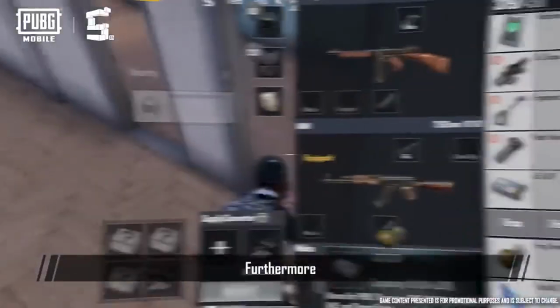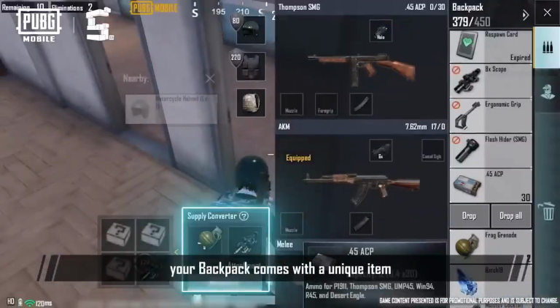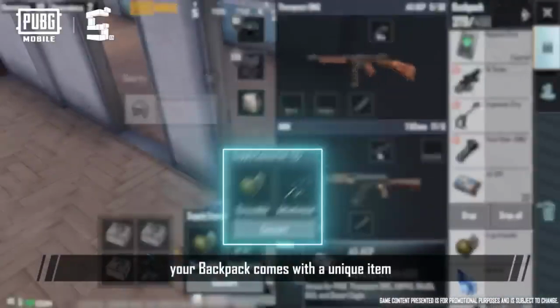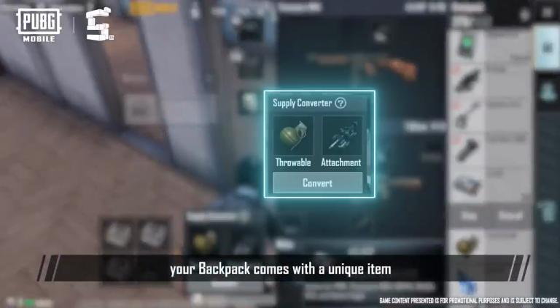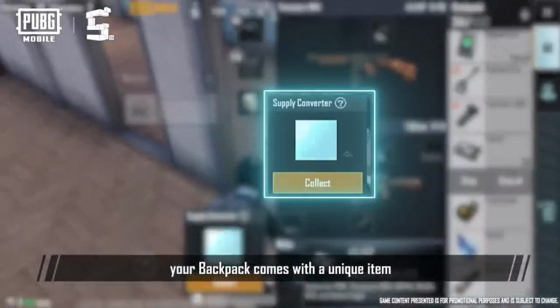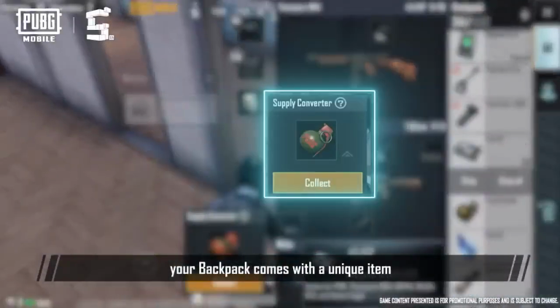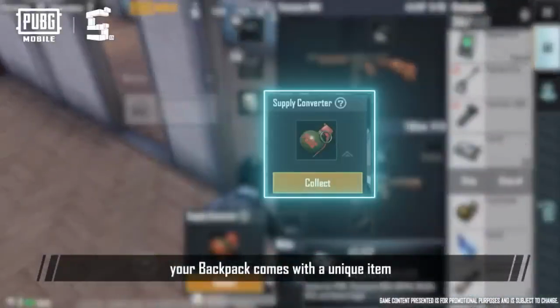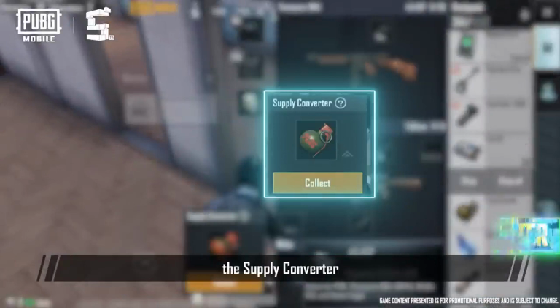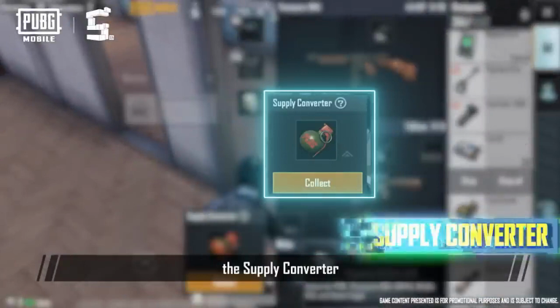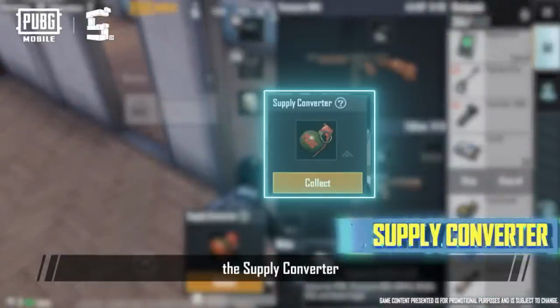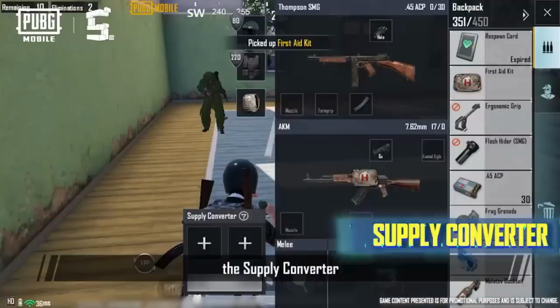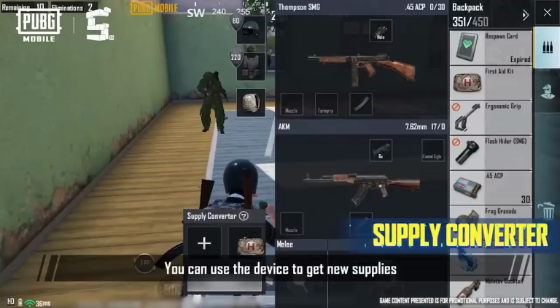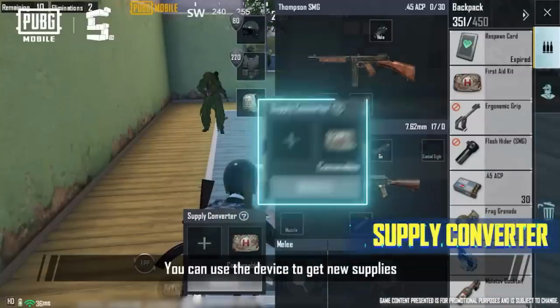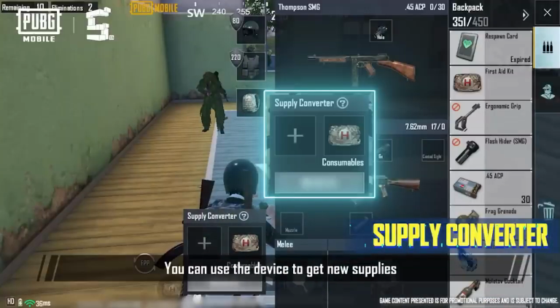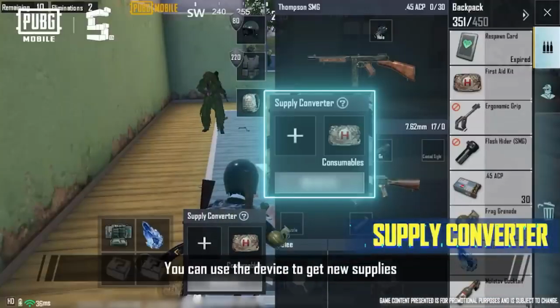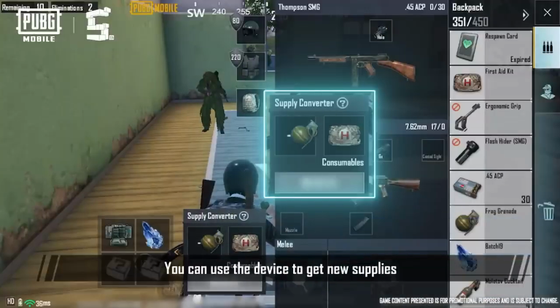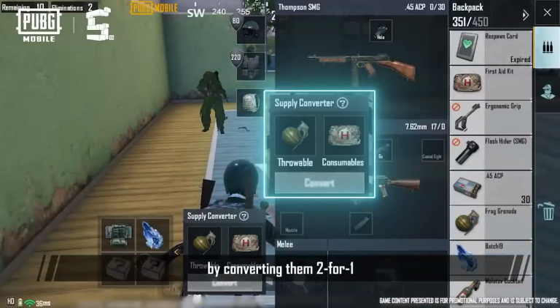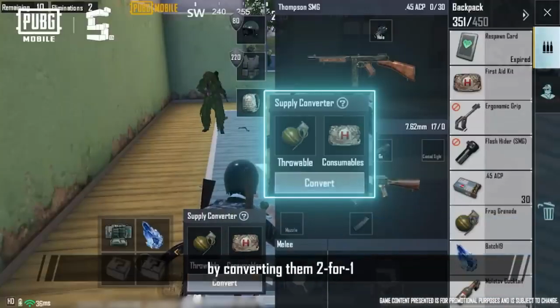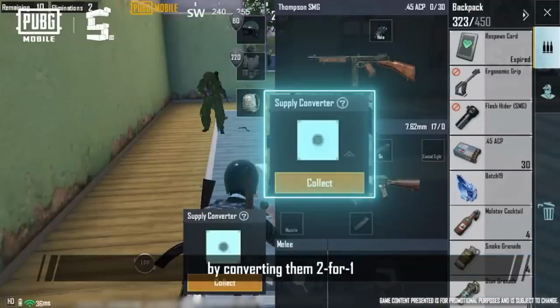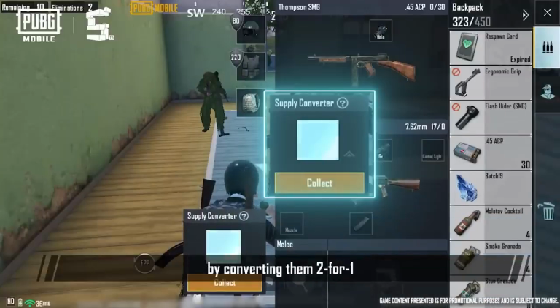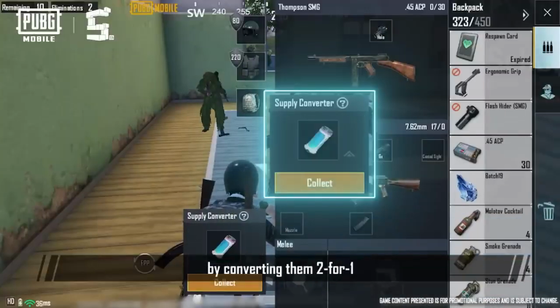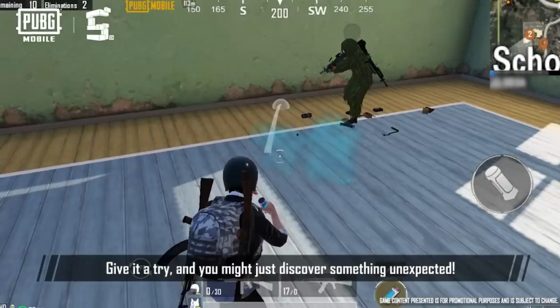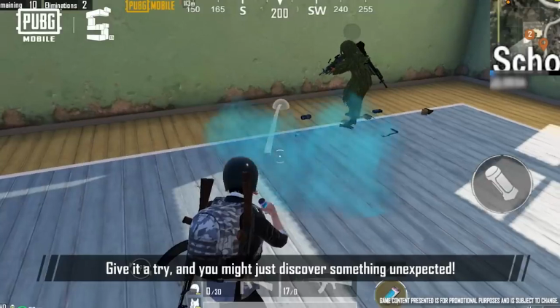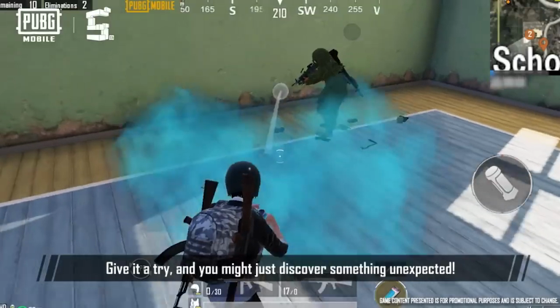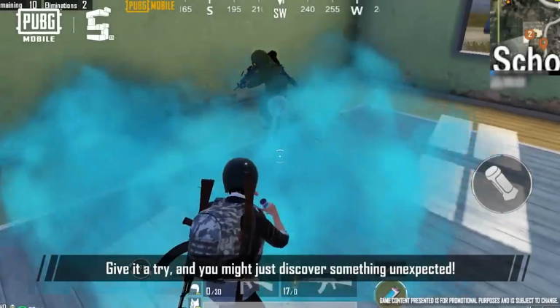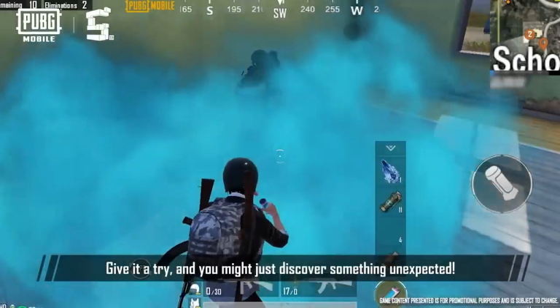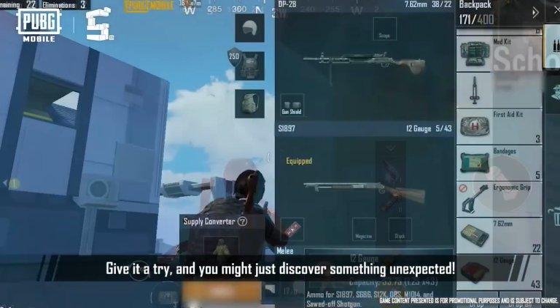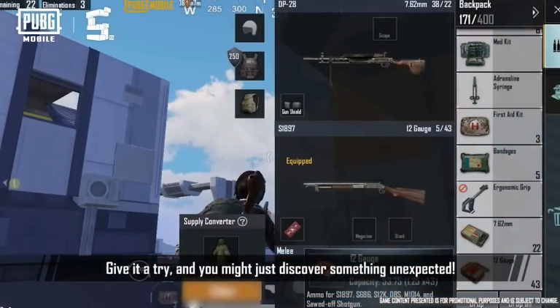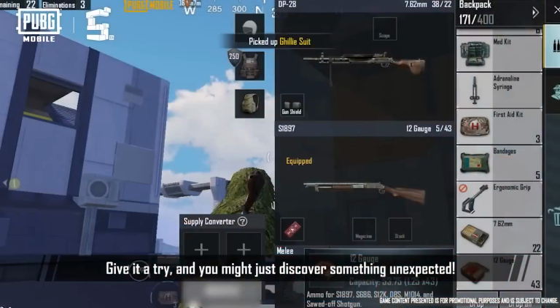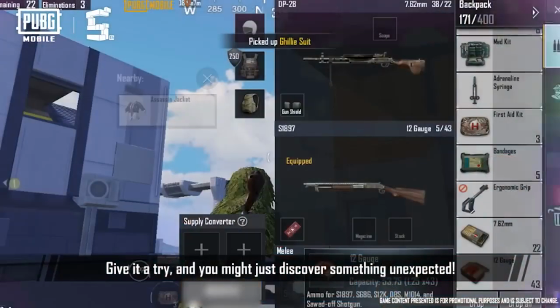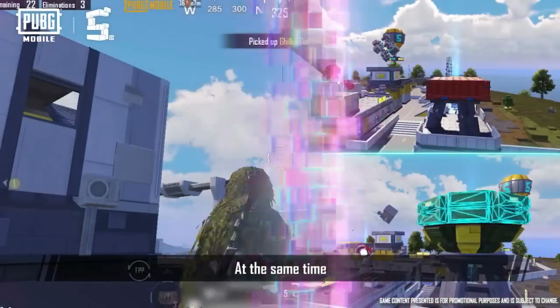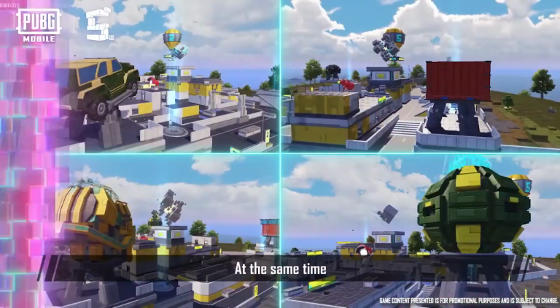Furthermore, your backpack comes with a unique item, the Supply Converter. You can use the device to get new supplies by converting them two for one. Give it a try, and you might just discover something unexpected.